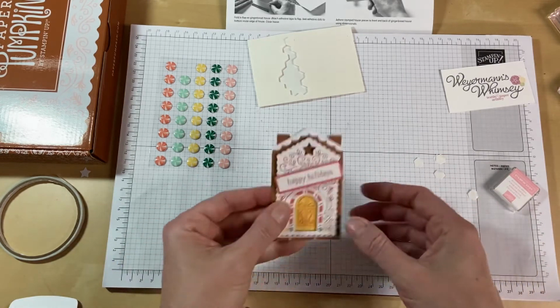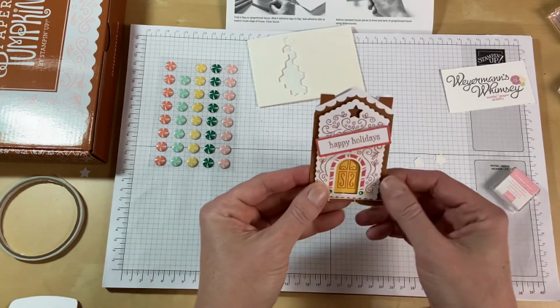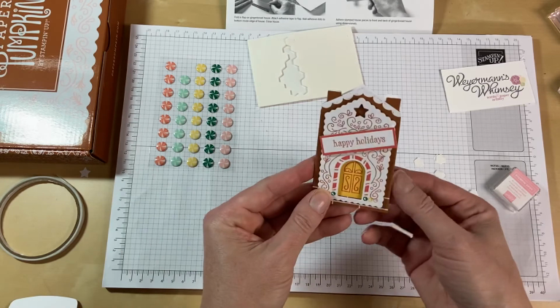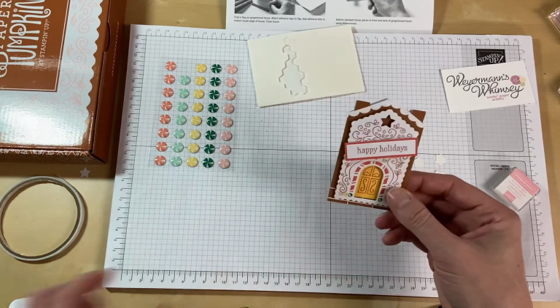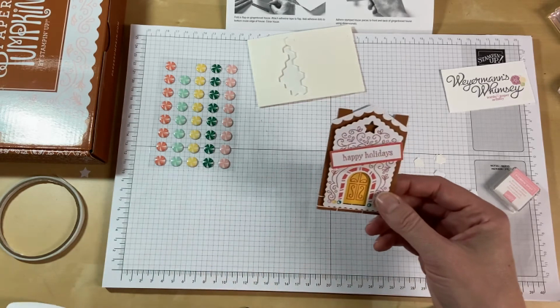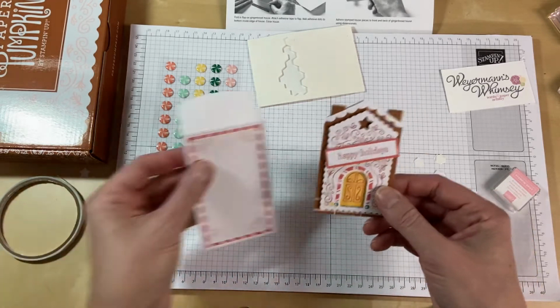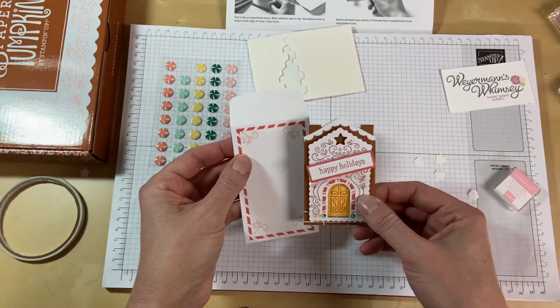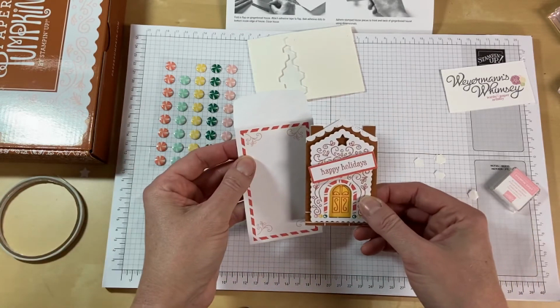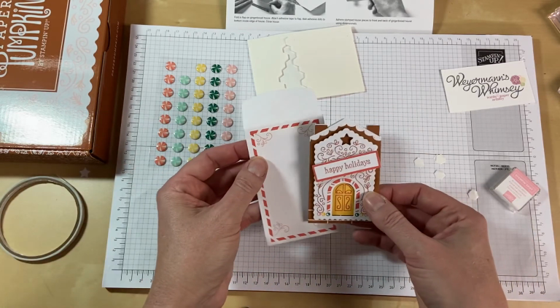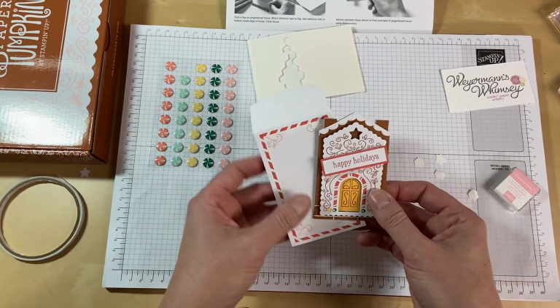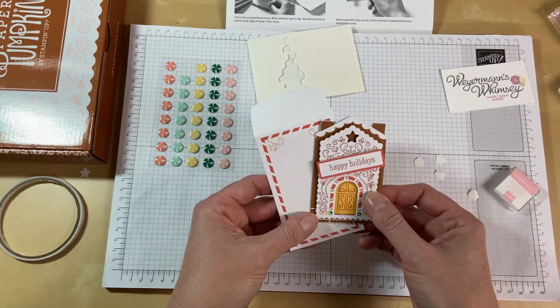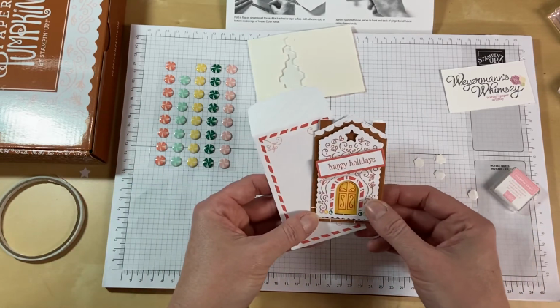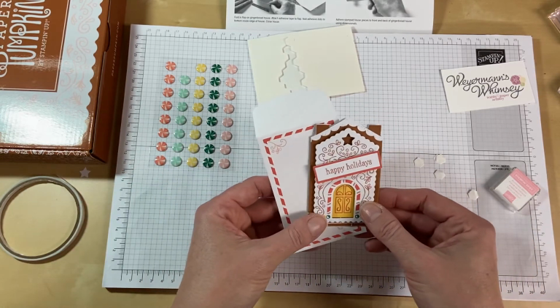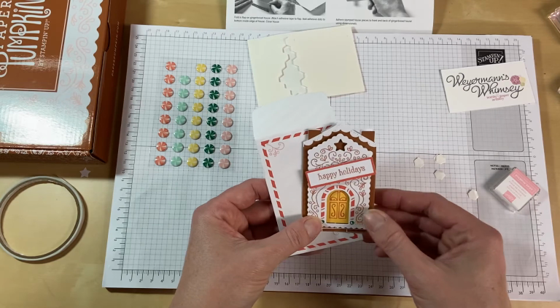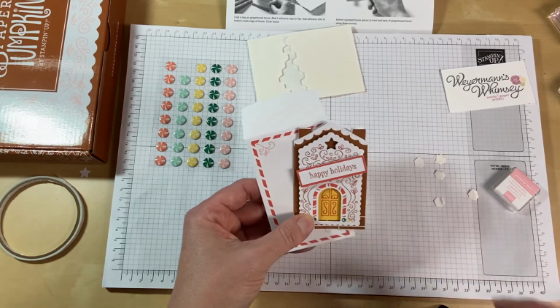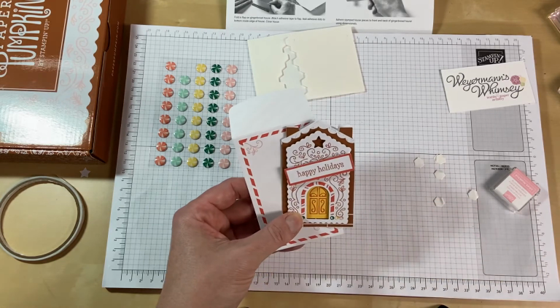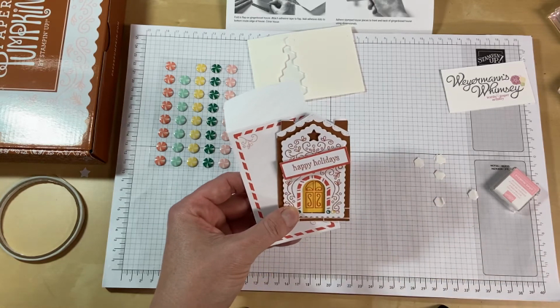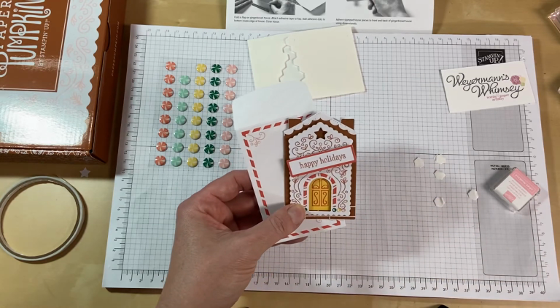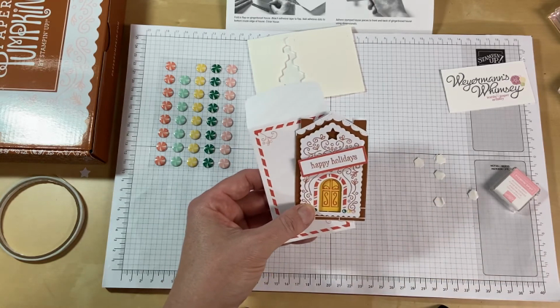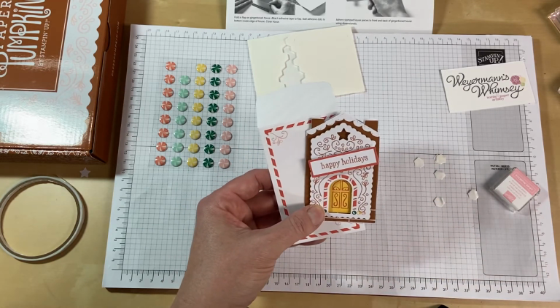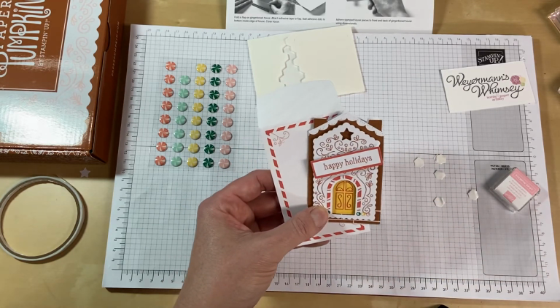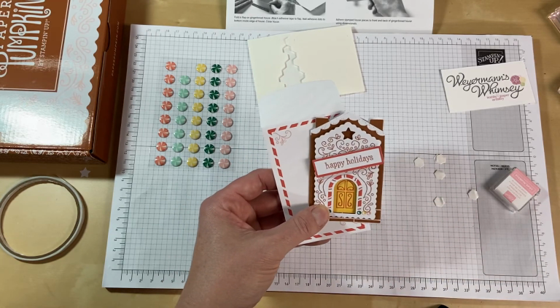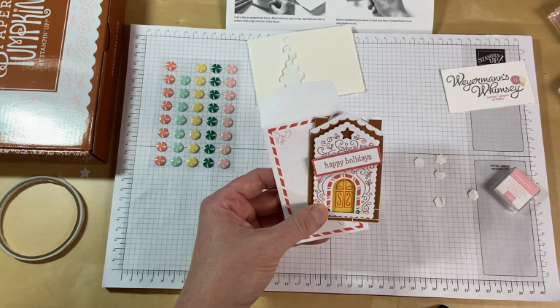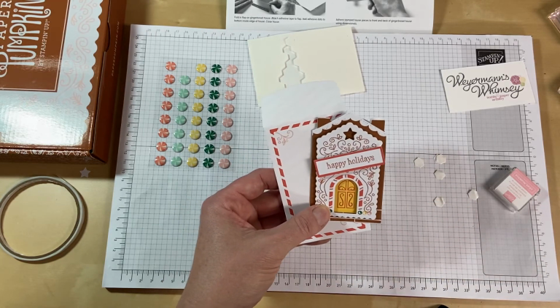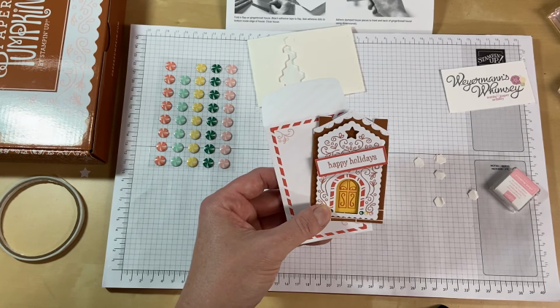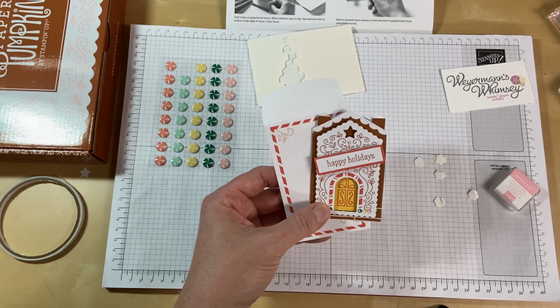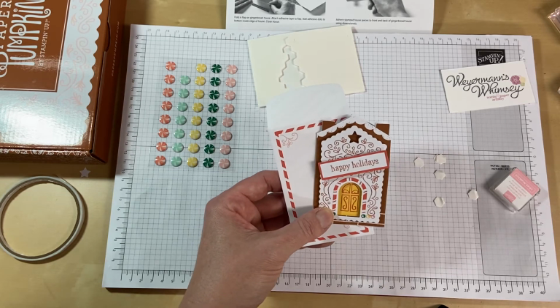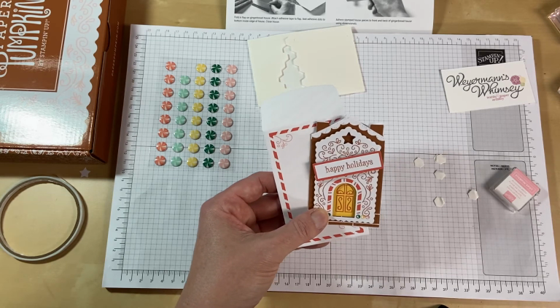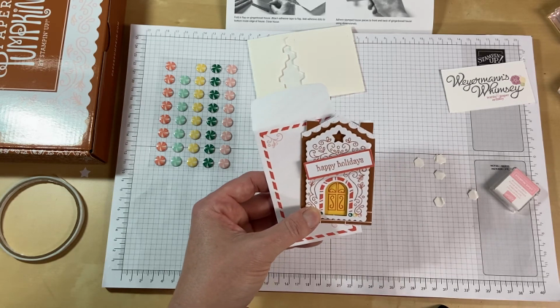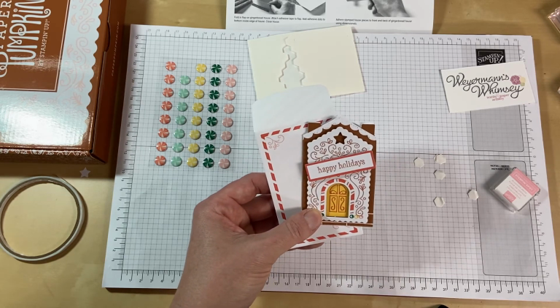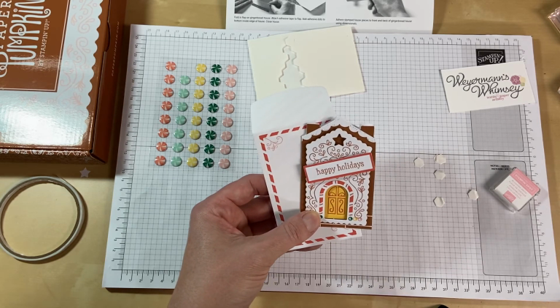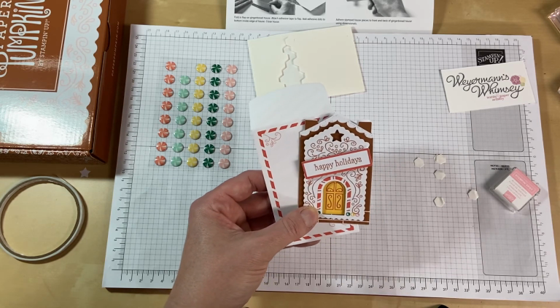And there you go — there is your little gift enclosure. You just pop it in the envelope and you're good to go. So if you would like to subscribe to Paper Pumpkin, please use the links below or feel free to get in touch with me. Thank you very much — we'll see you next time.